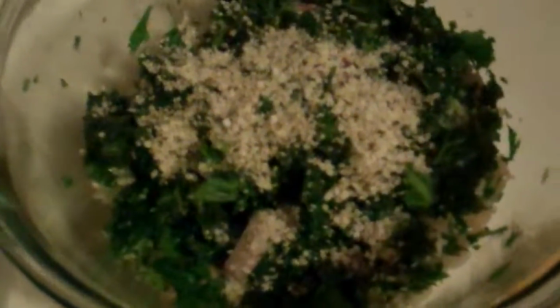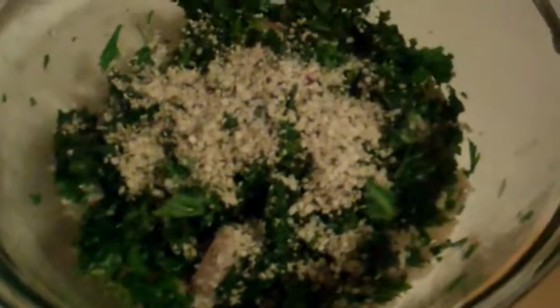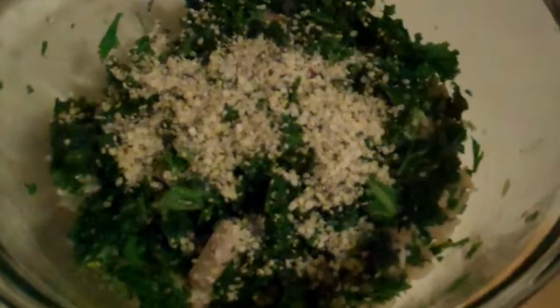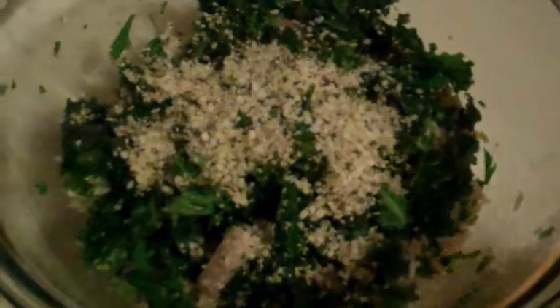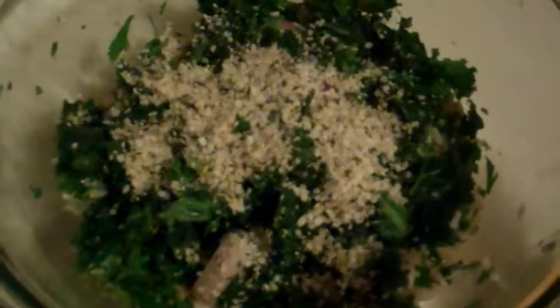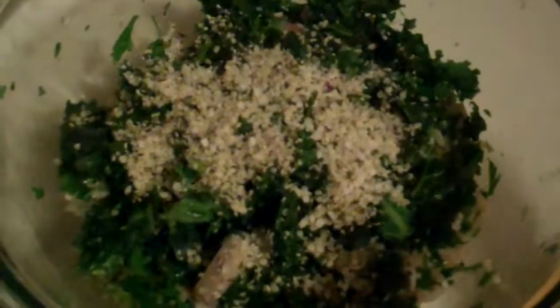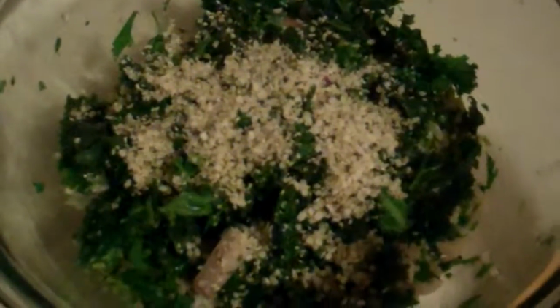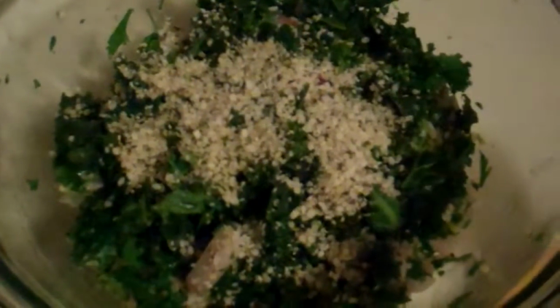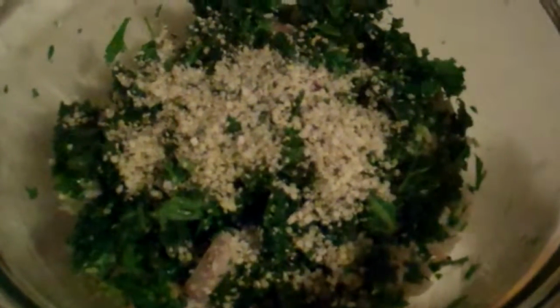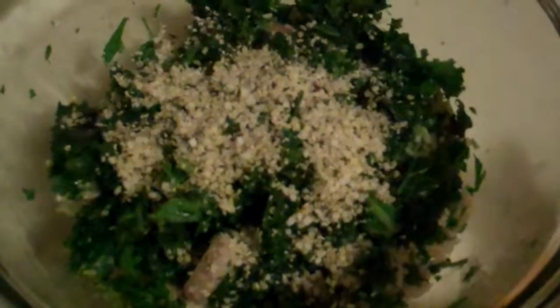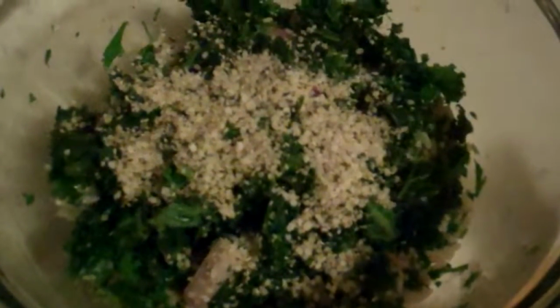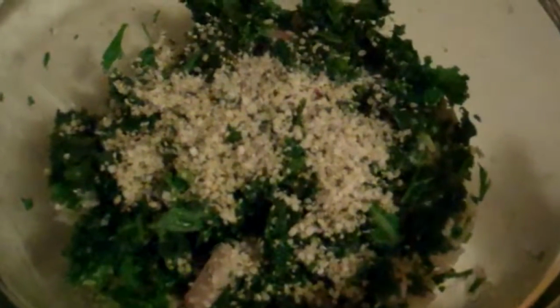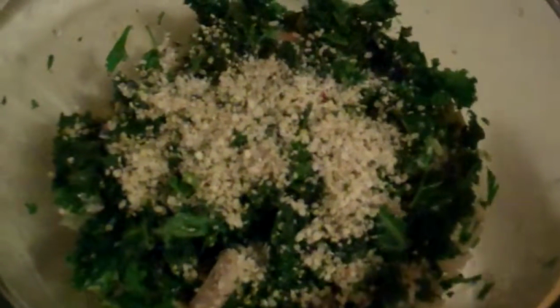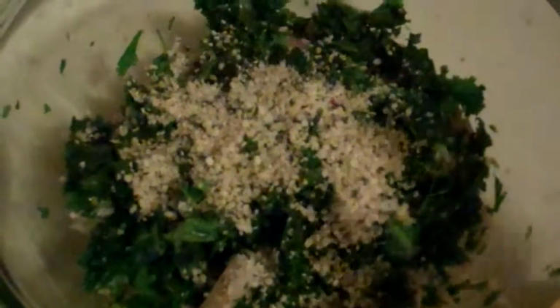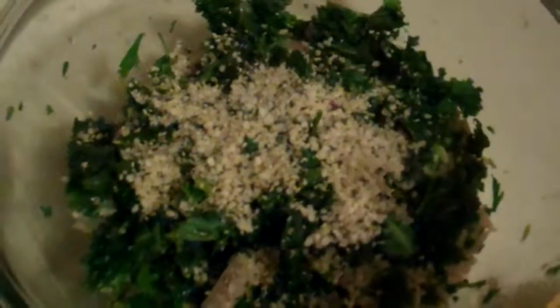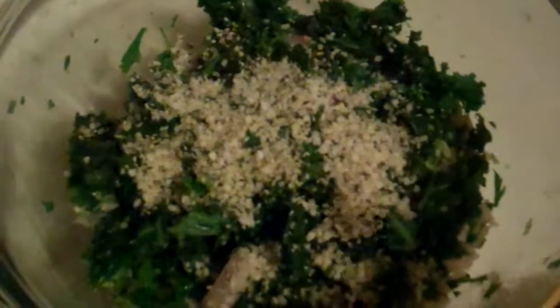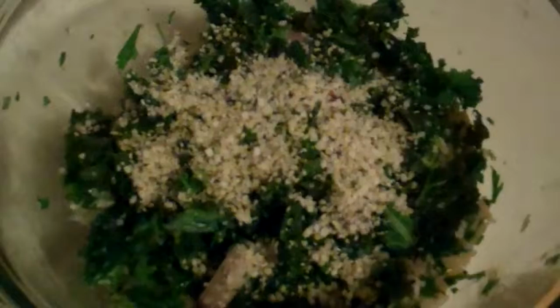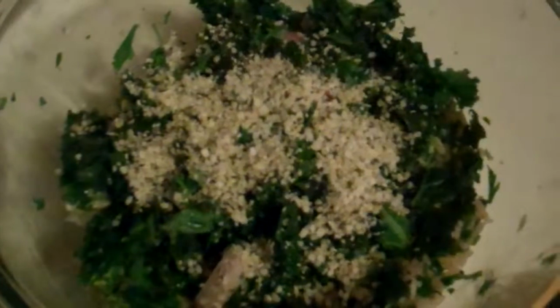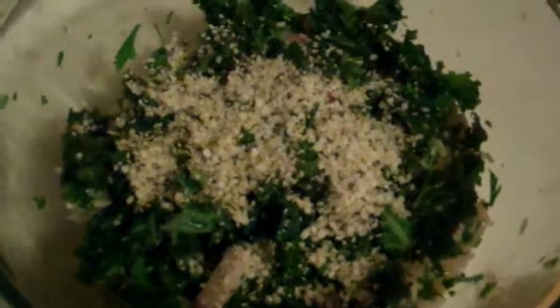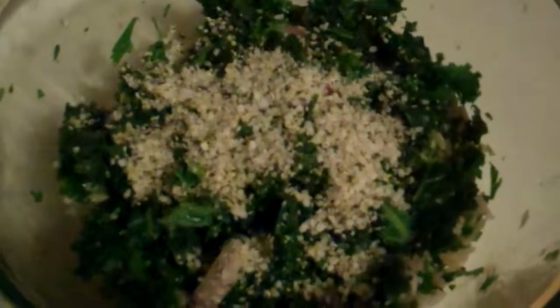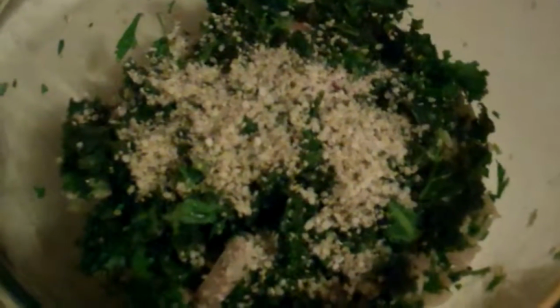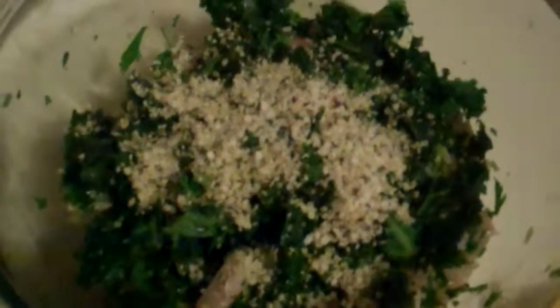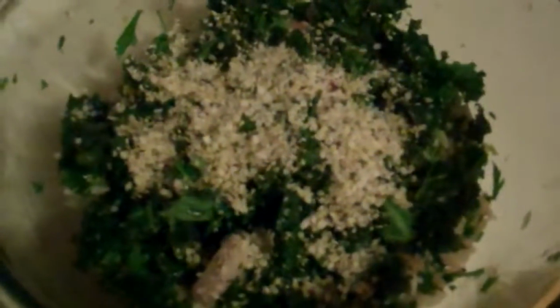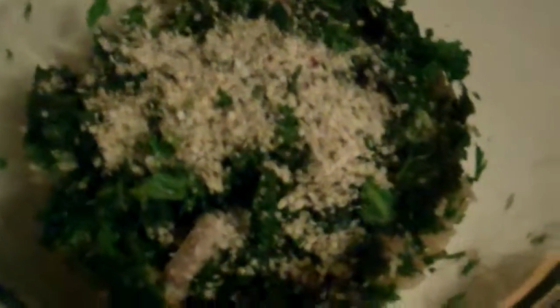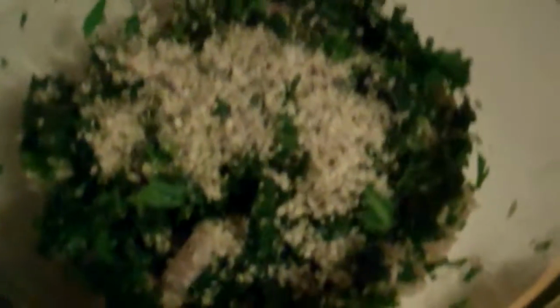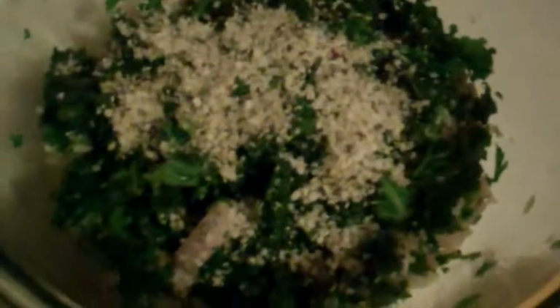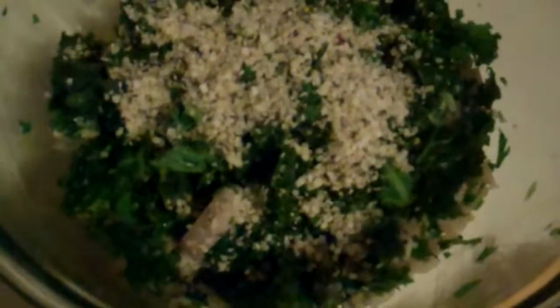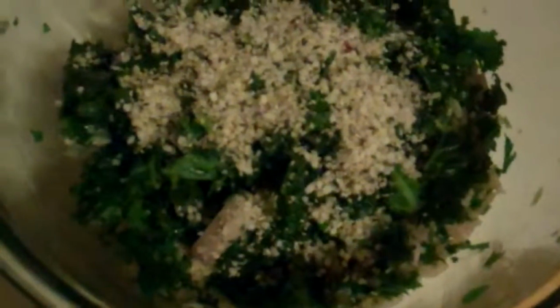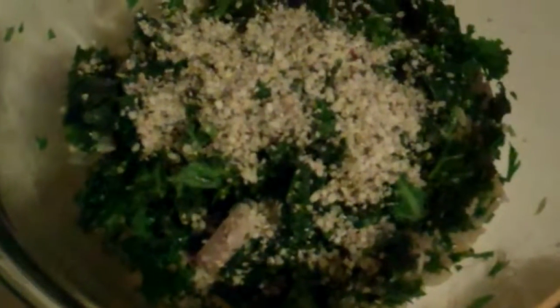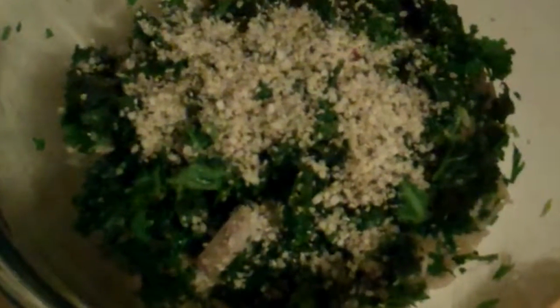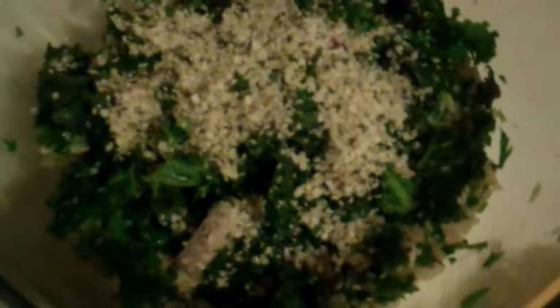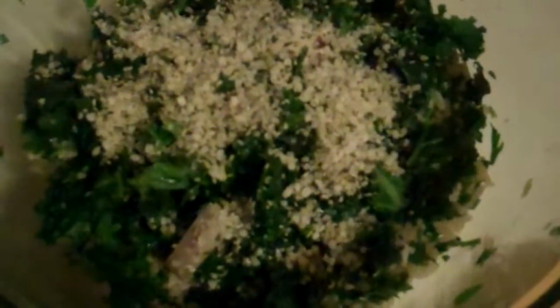Along with this I'm going to have two organic pears on the side to get some good fiber in there. I love to have fresh fruit with every meal.